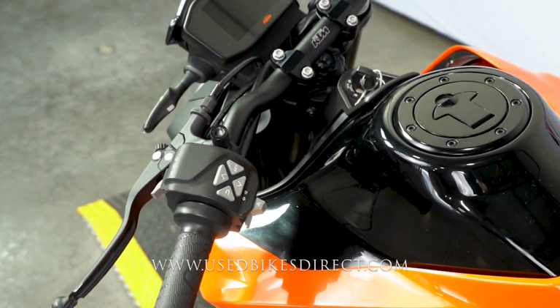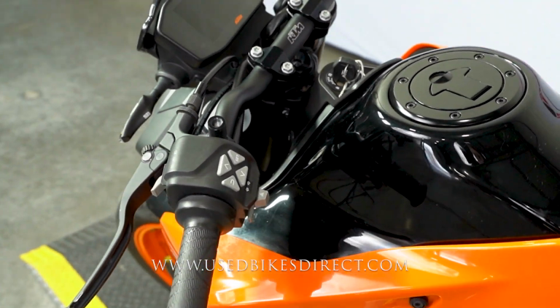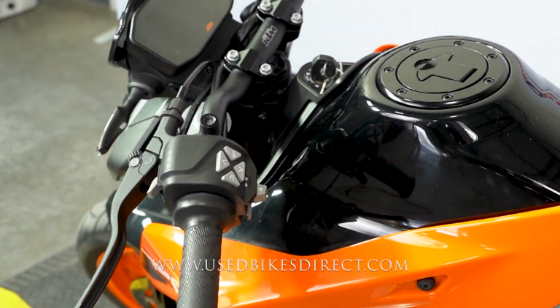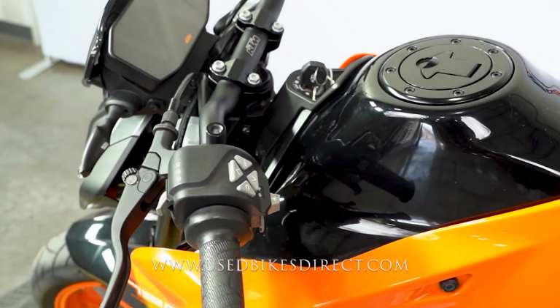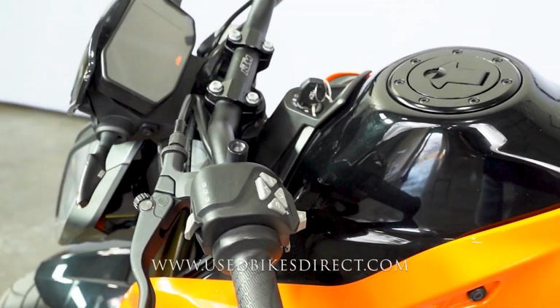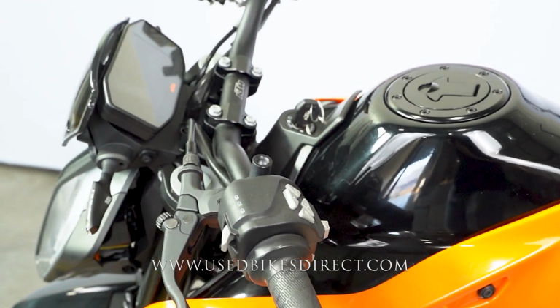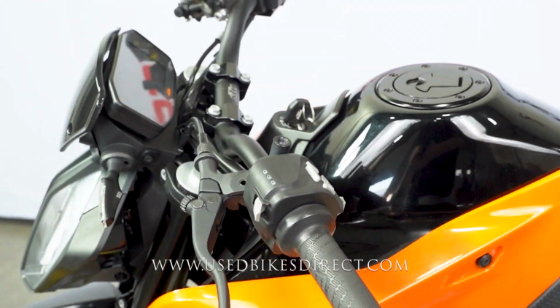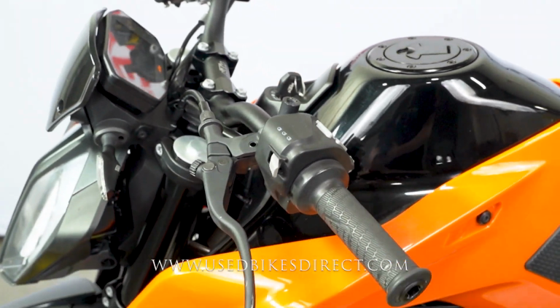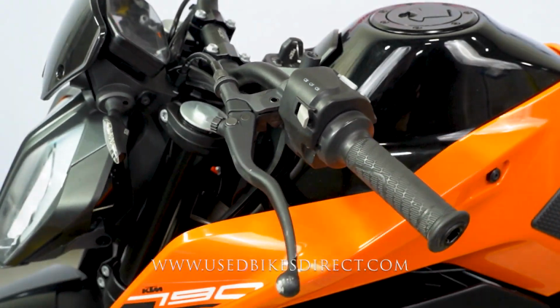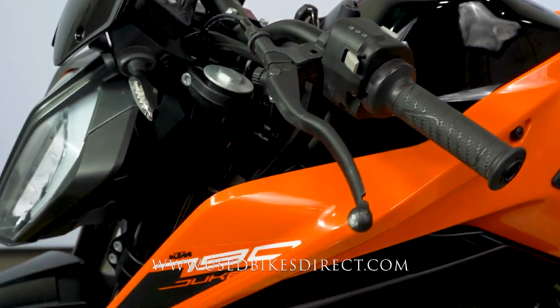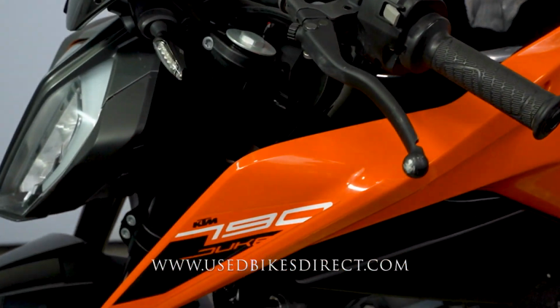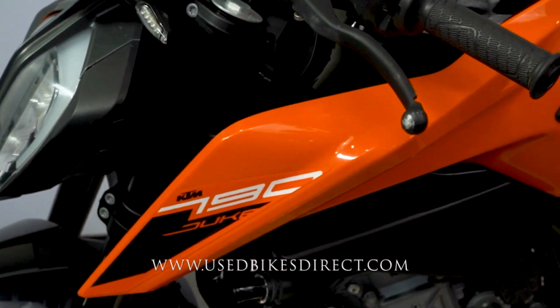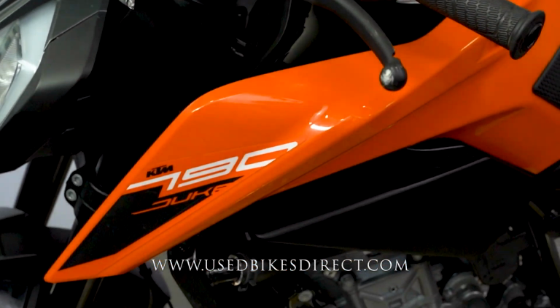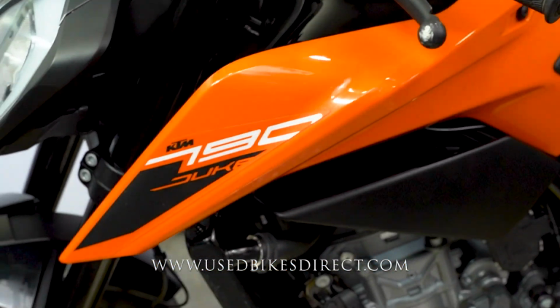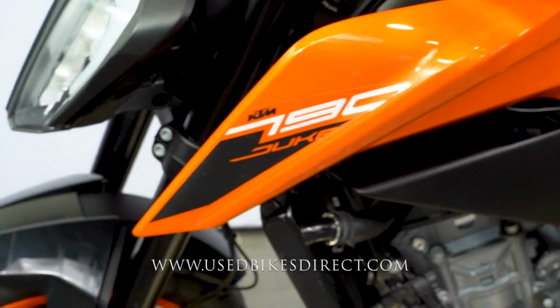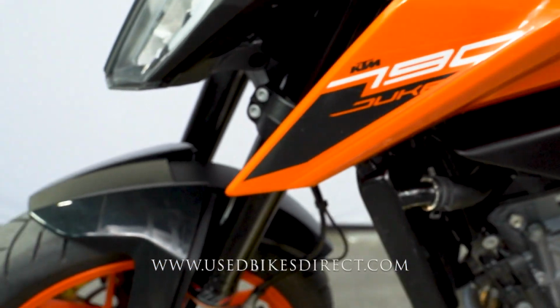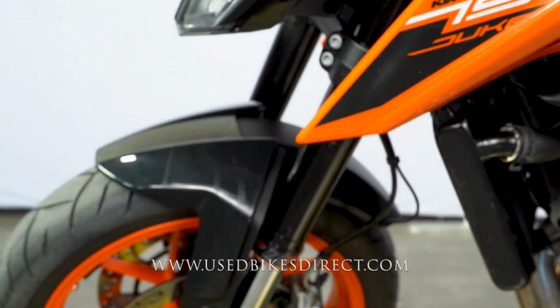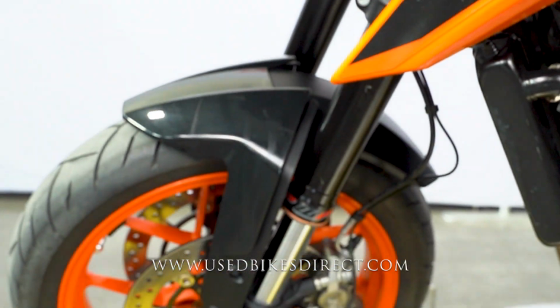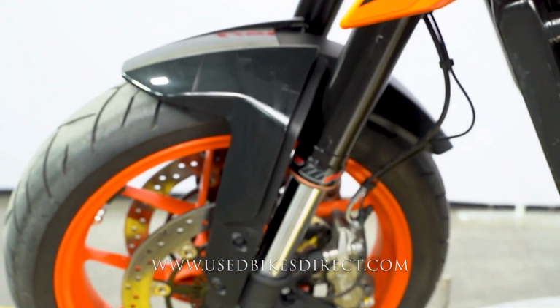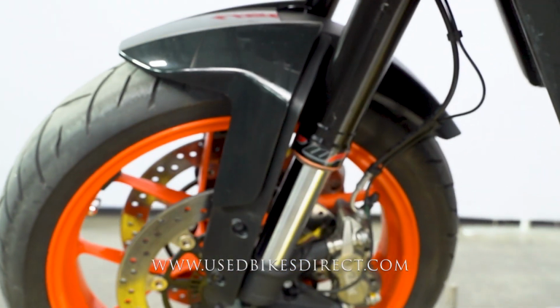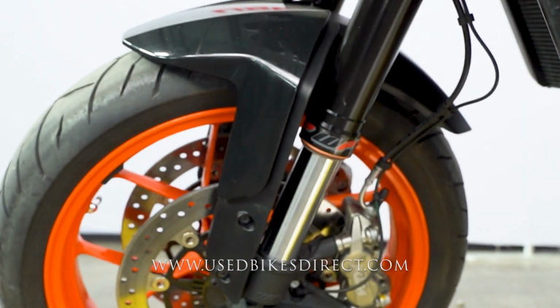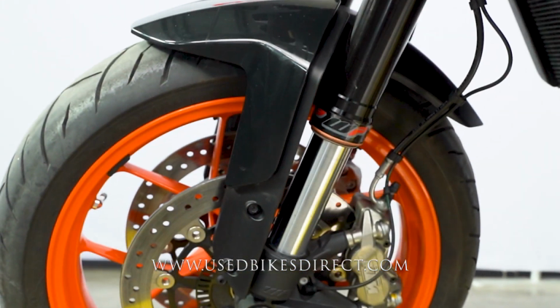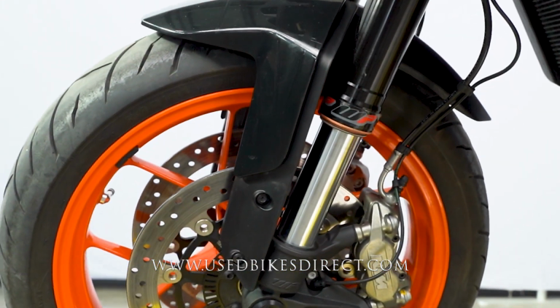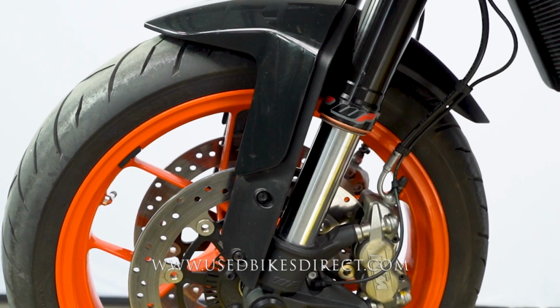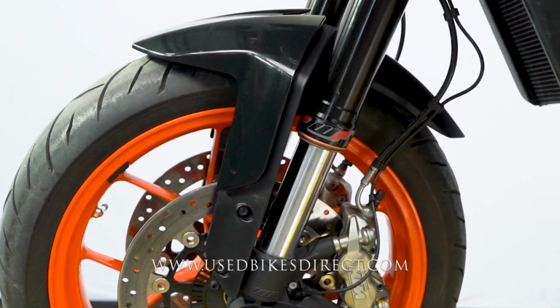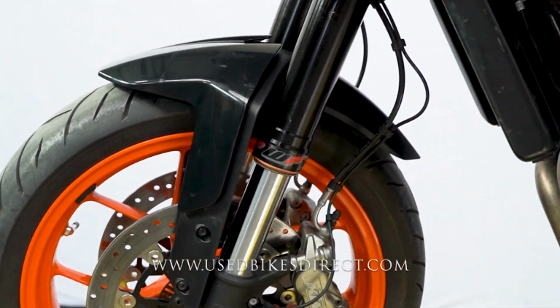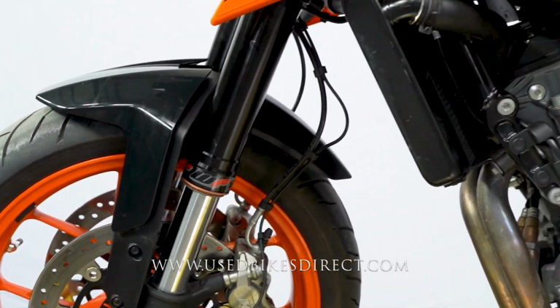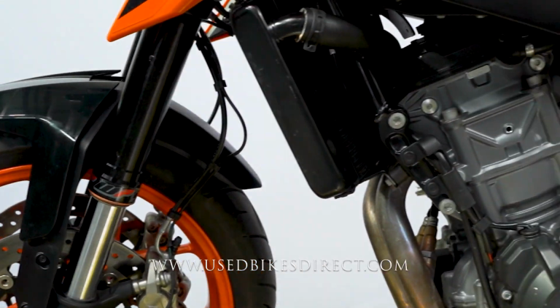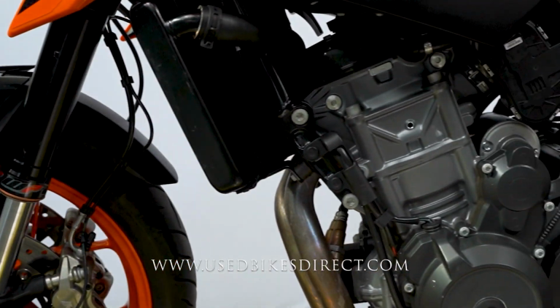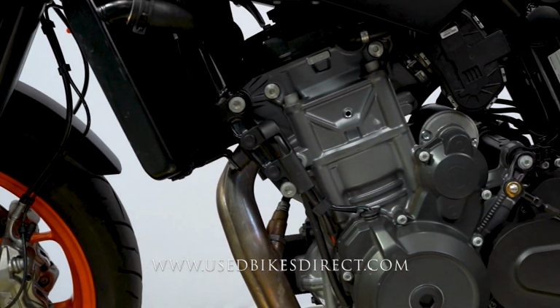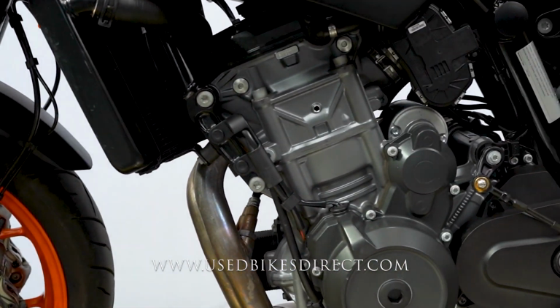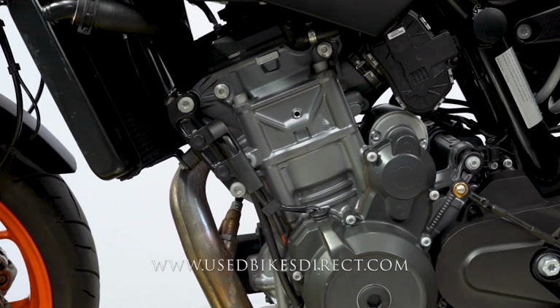And just so much technology built into the bike. You'll notice as we were revving it up, whenever you hit the red line, the entire display turns orange for you. So that's definitely a cool feature to let you know whenever you're hitting that.